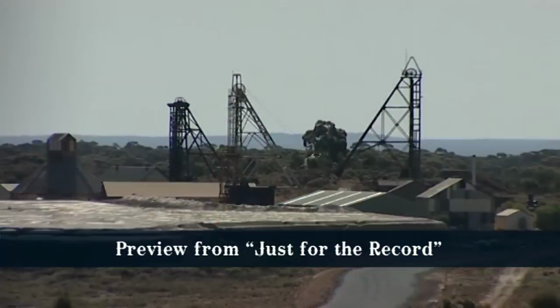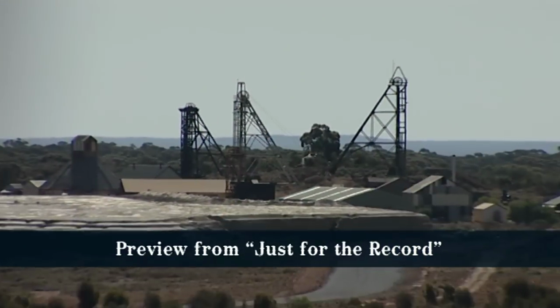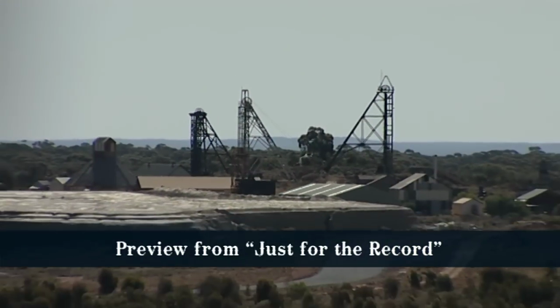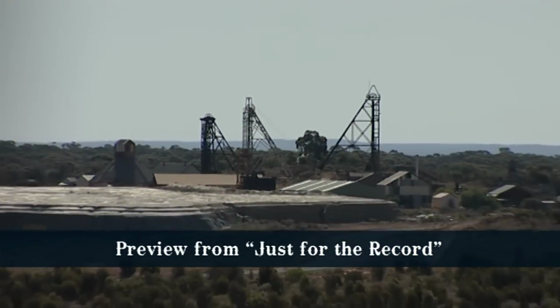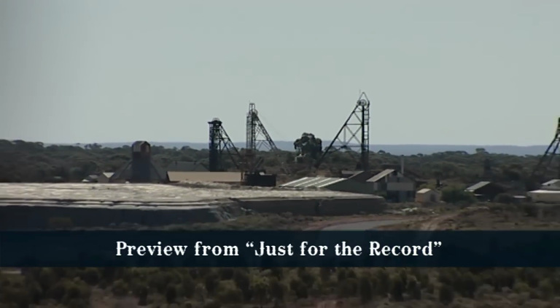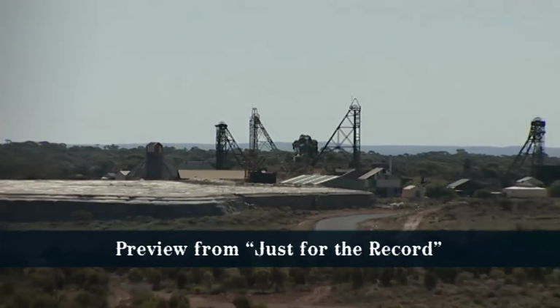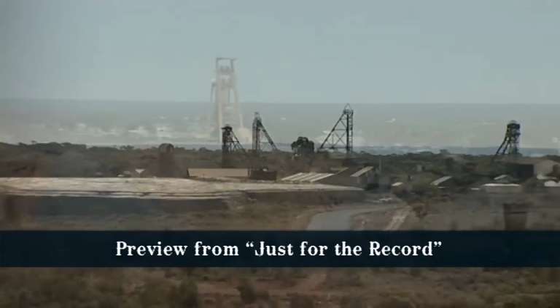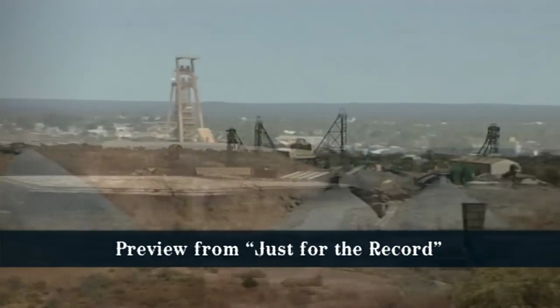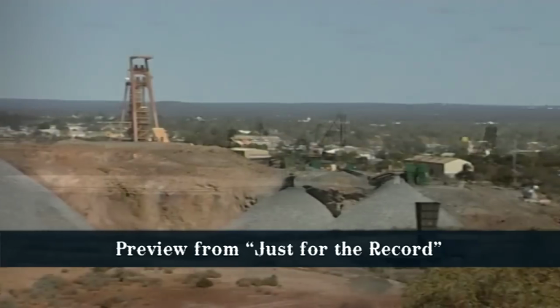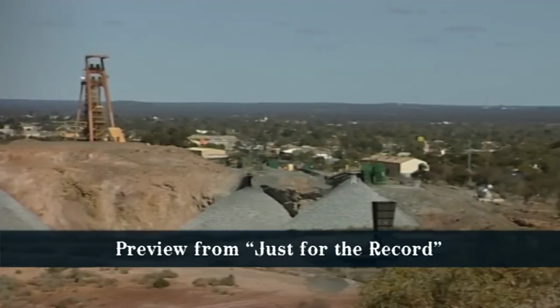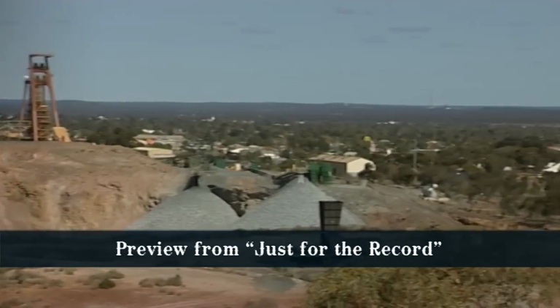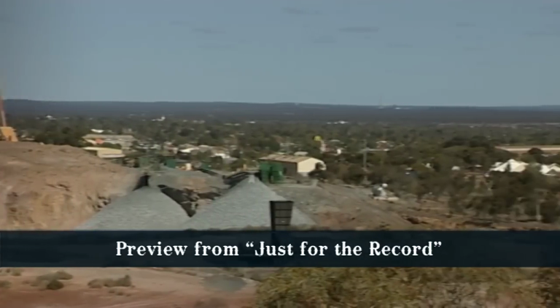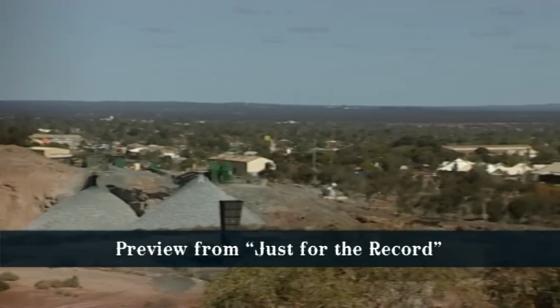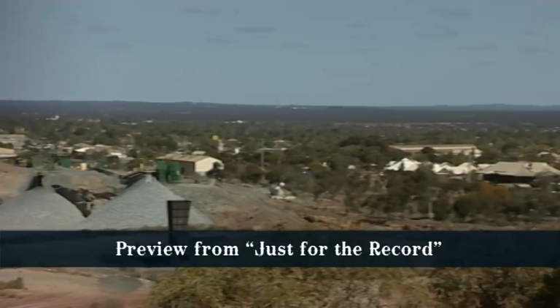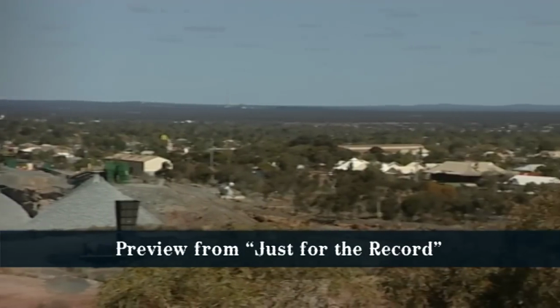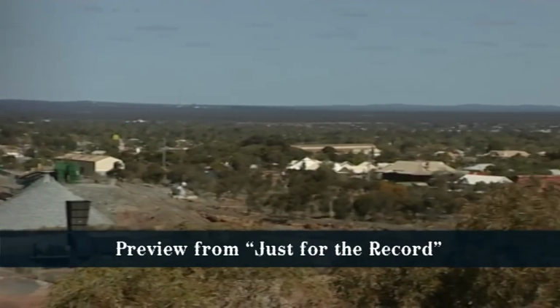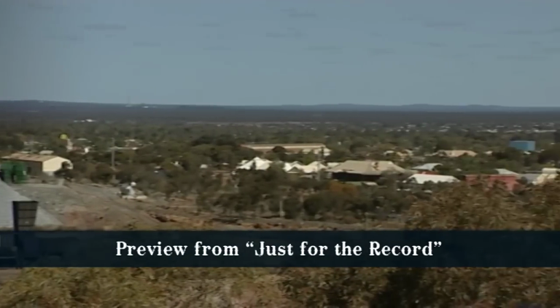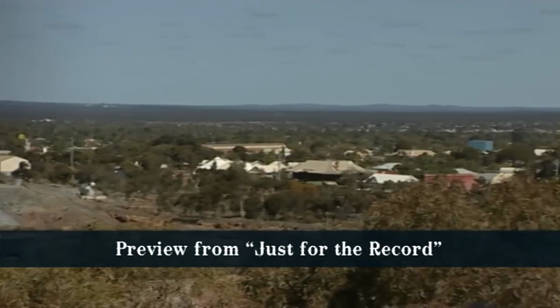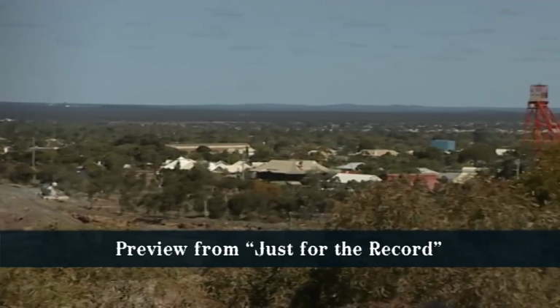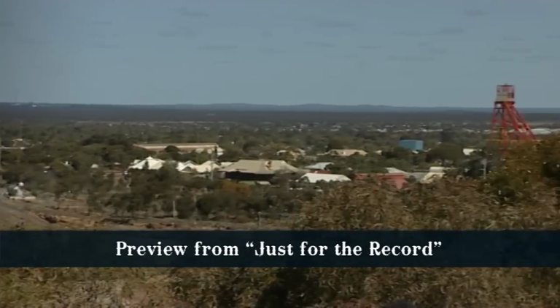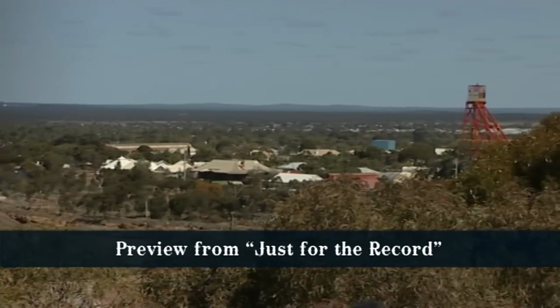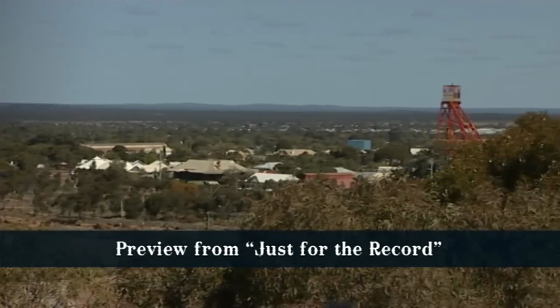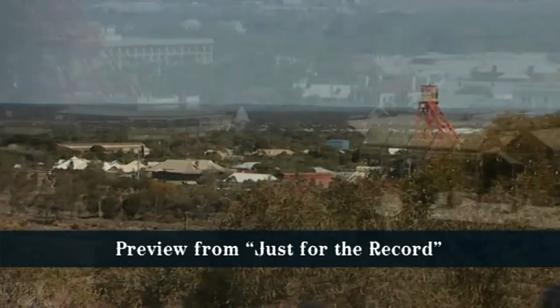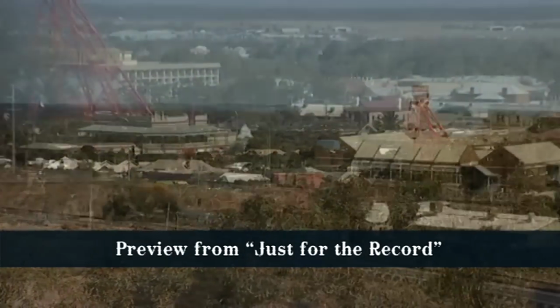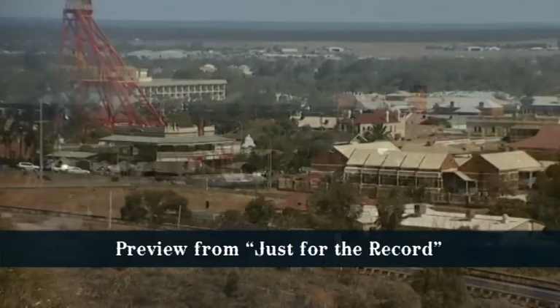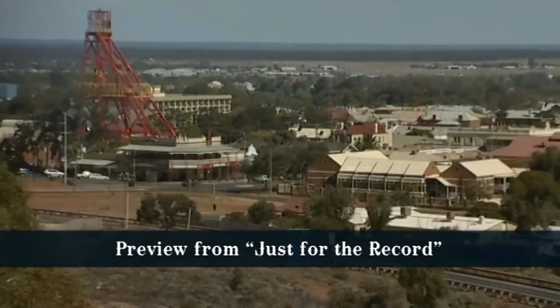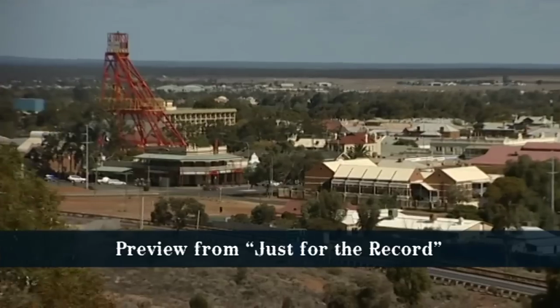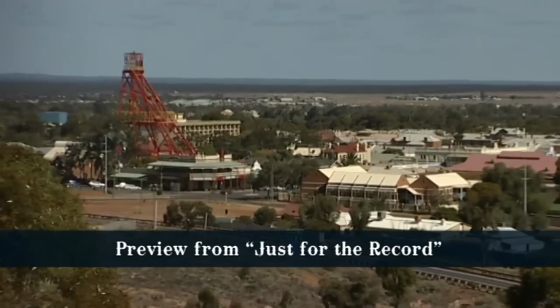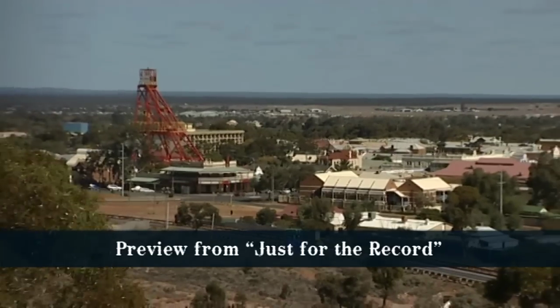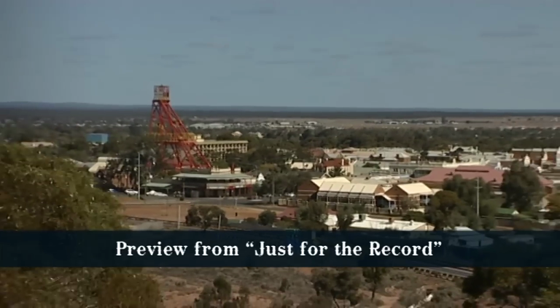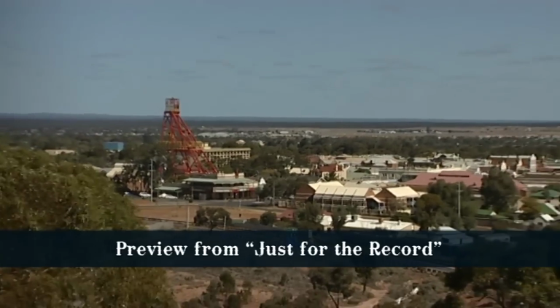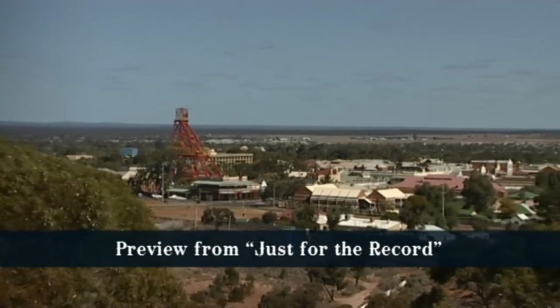Back in 1893, when Paddy Hannon and his two mates Tom Flanagan and Daniel Shea discovered gold near Mount Charlotte, the same sort of trek took almost a week.